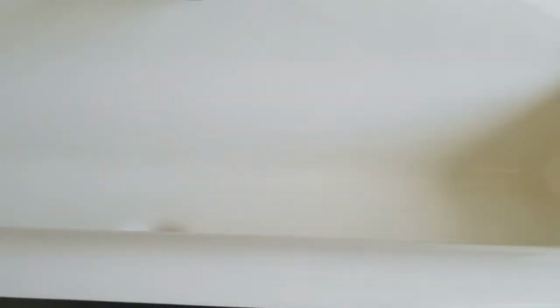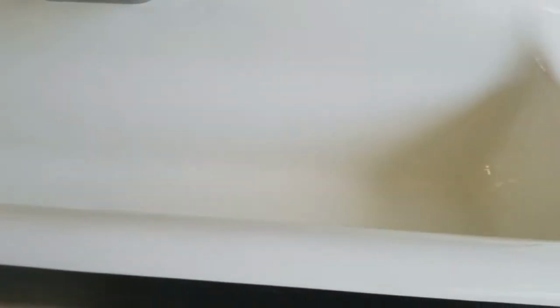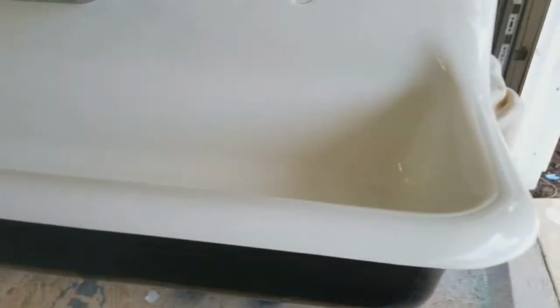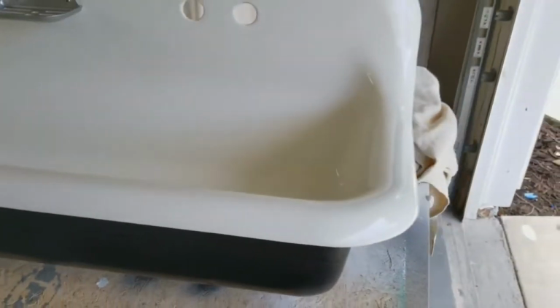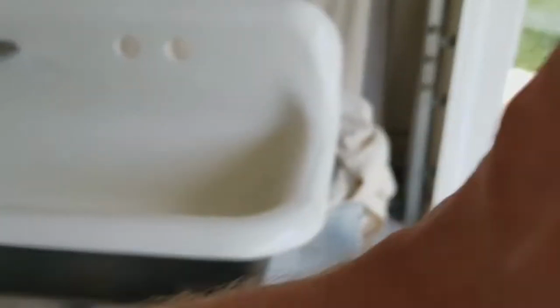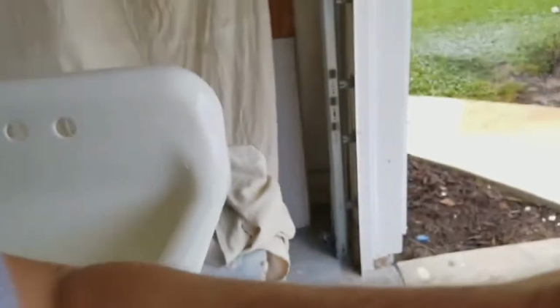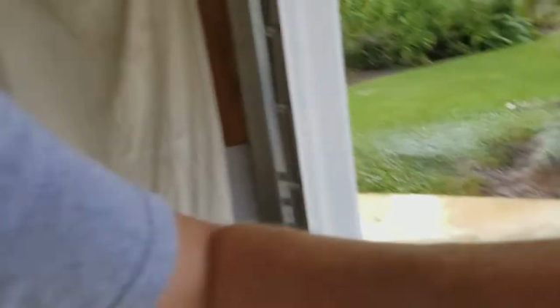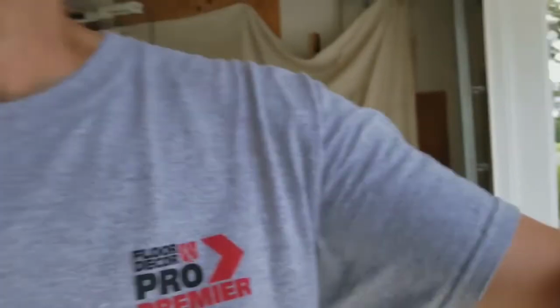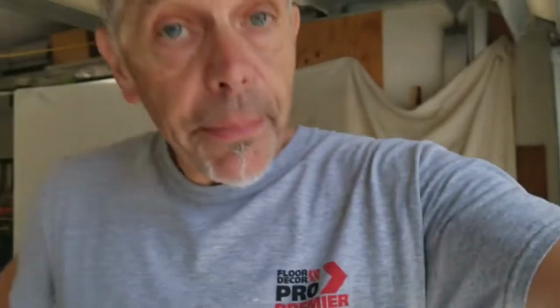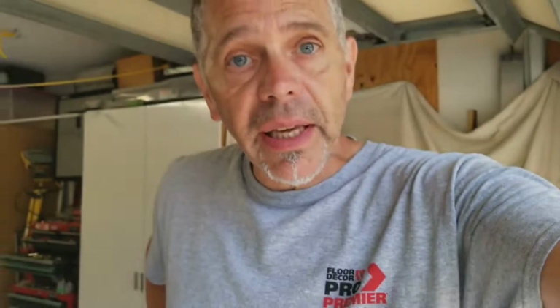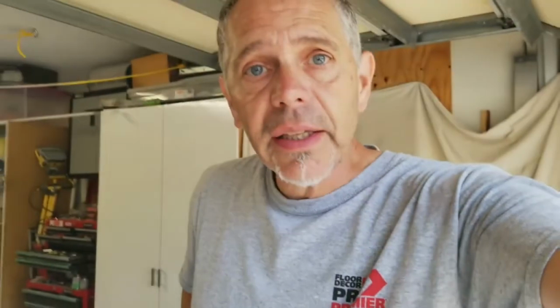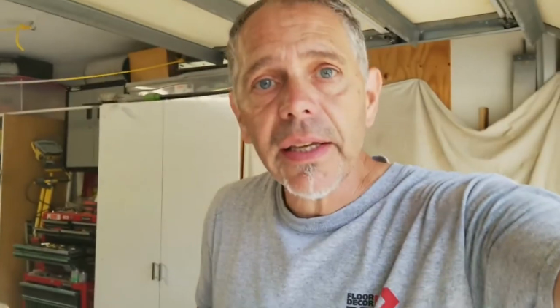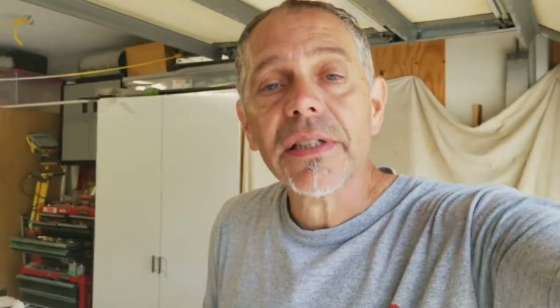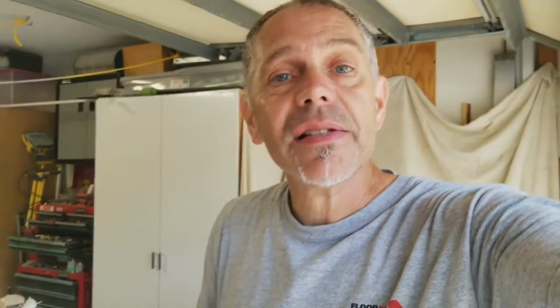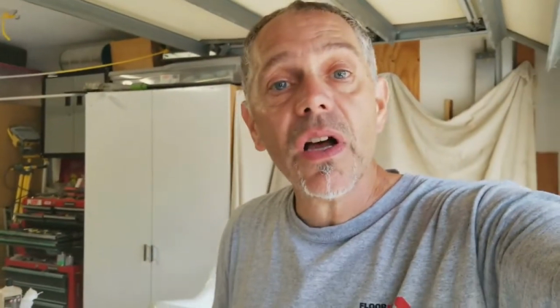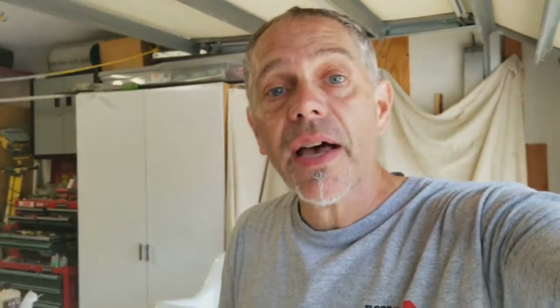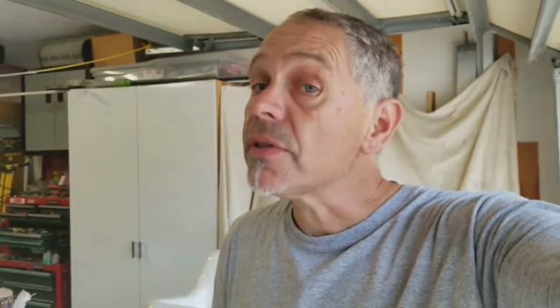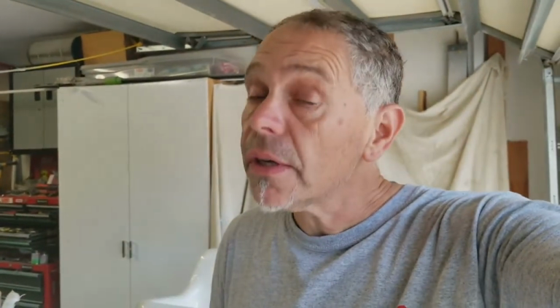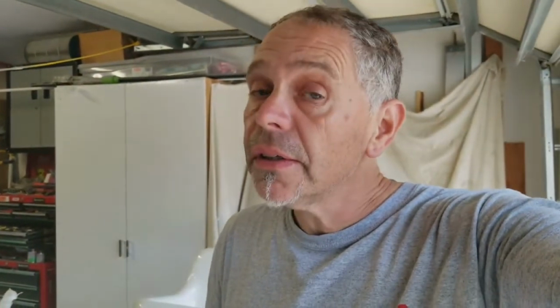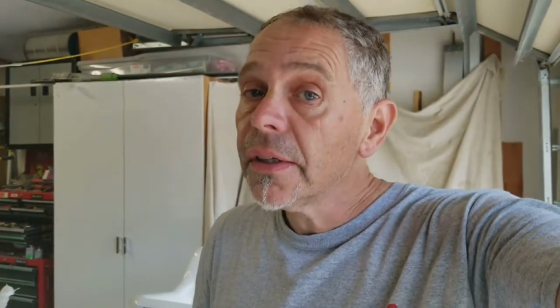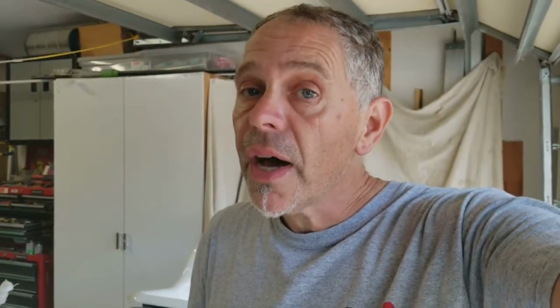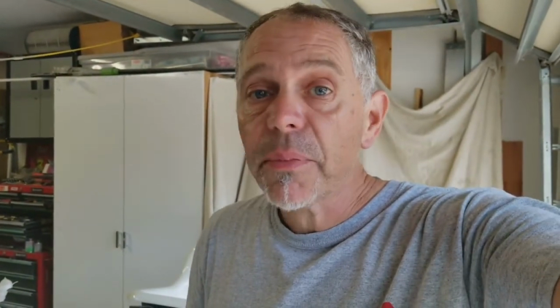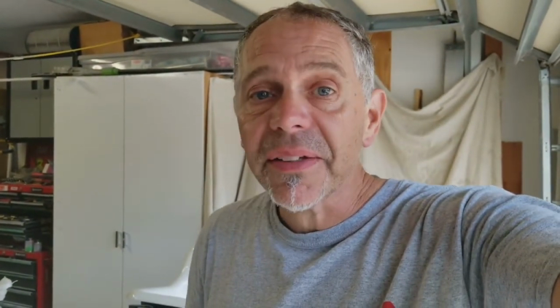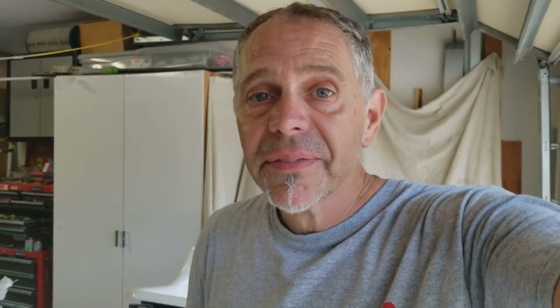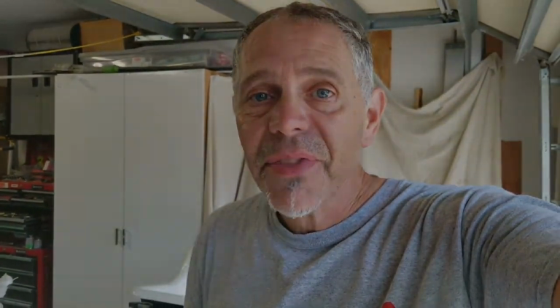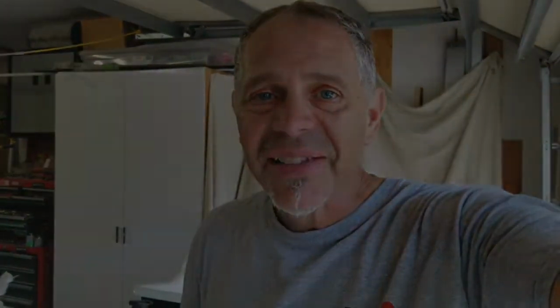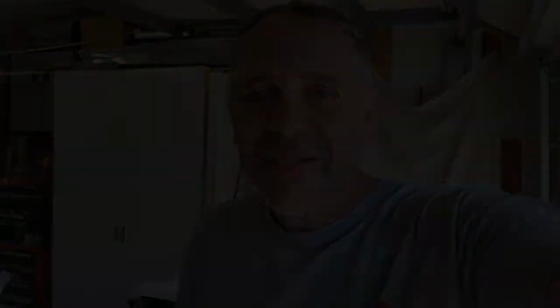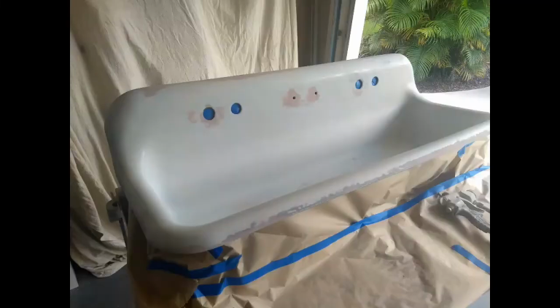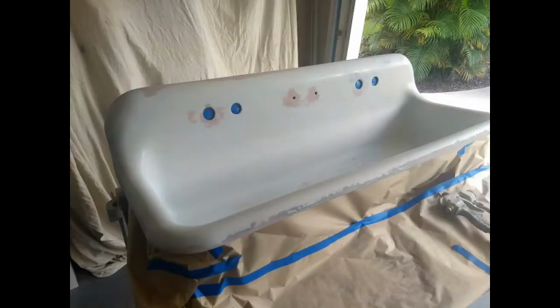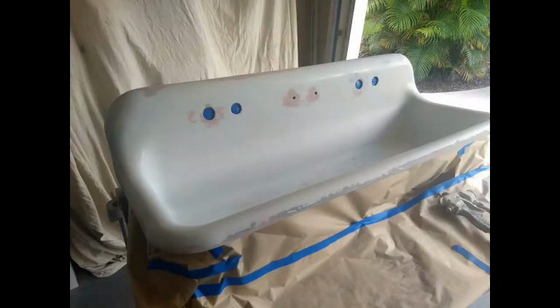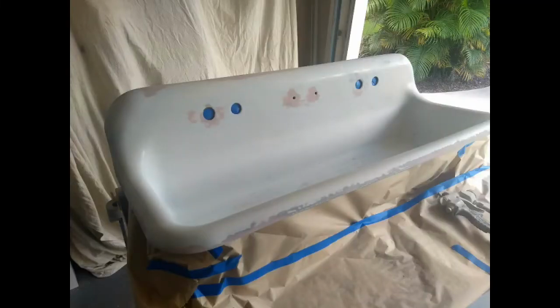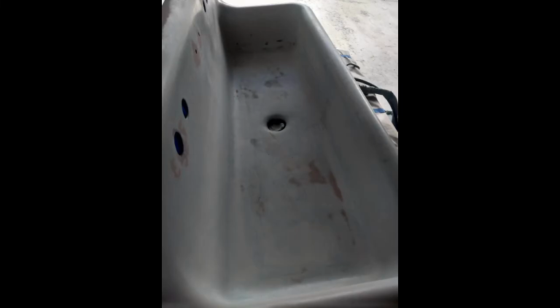If you want something restored properly to last a long time, consider hiring me. Thanks.